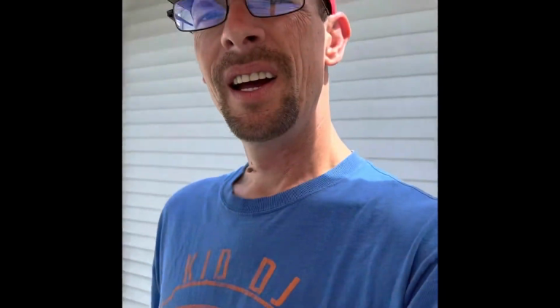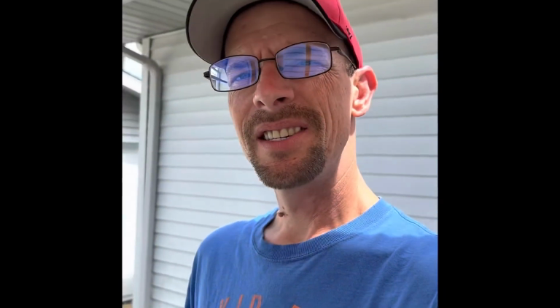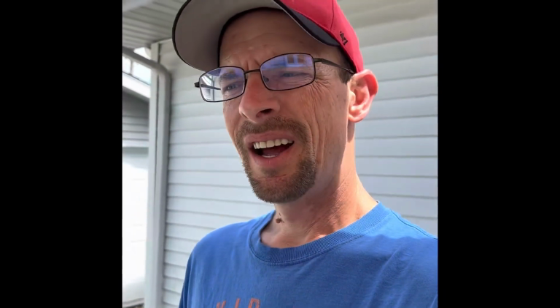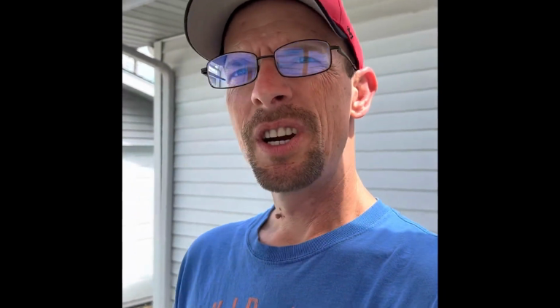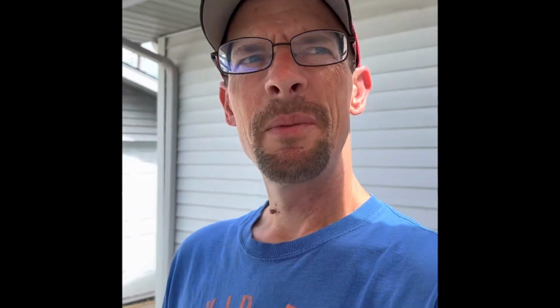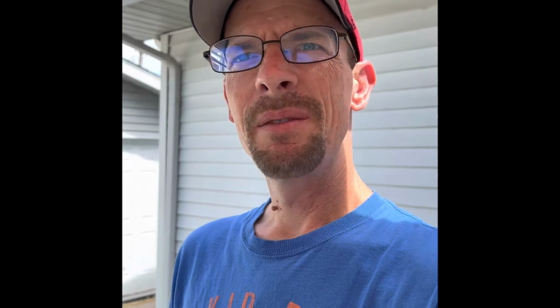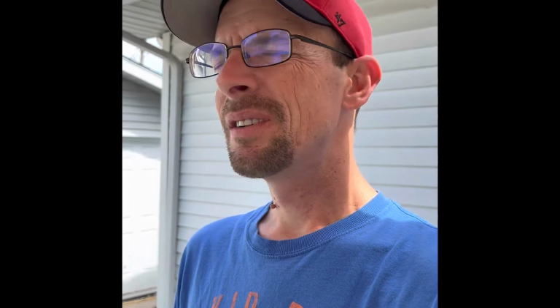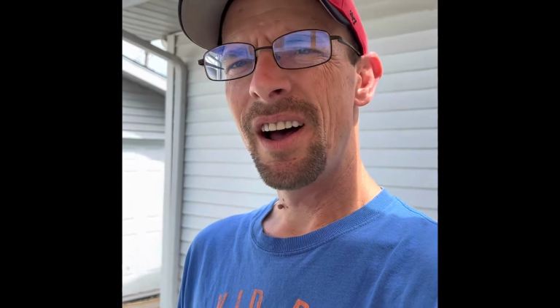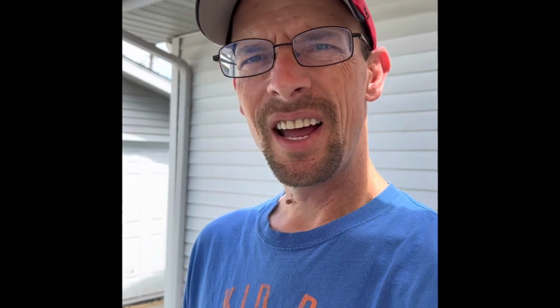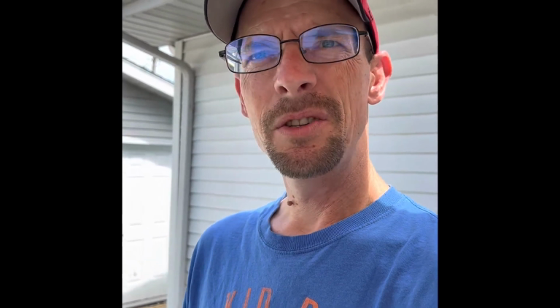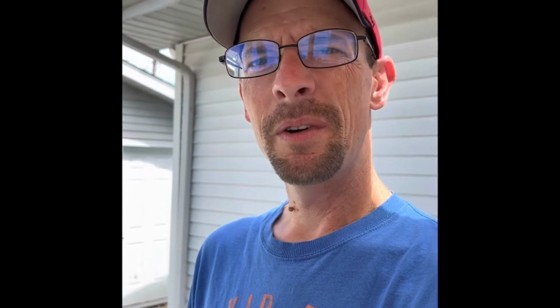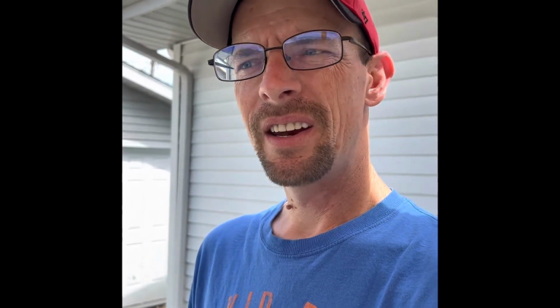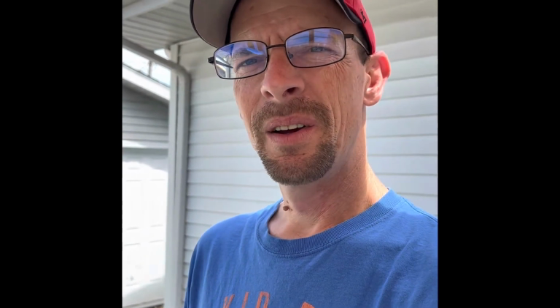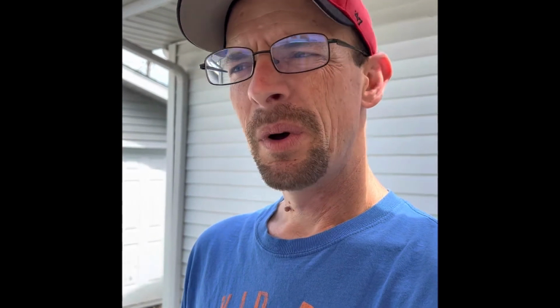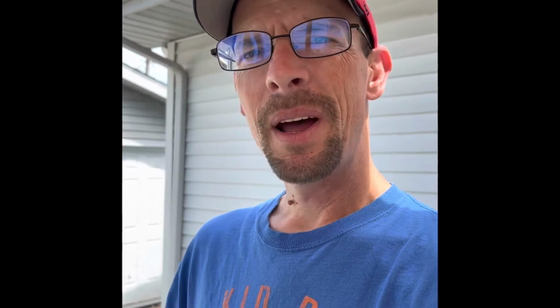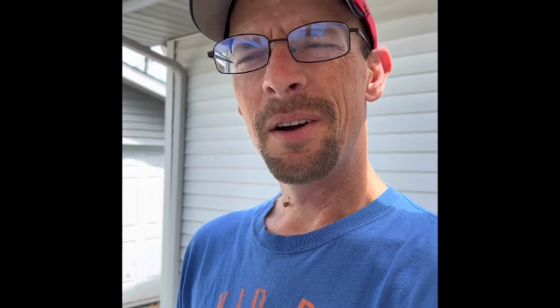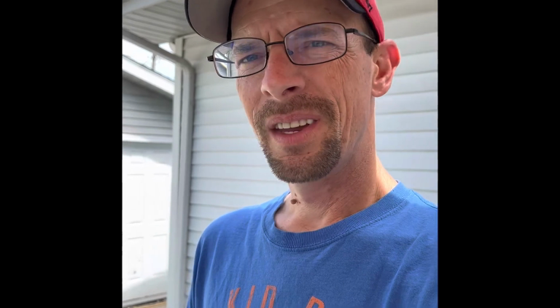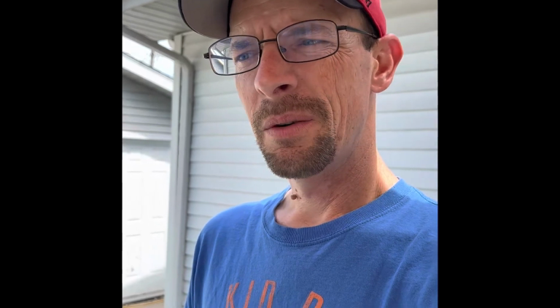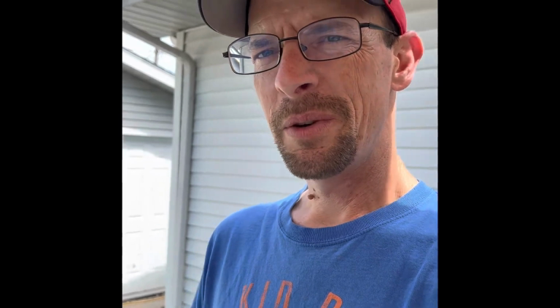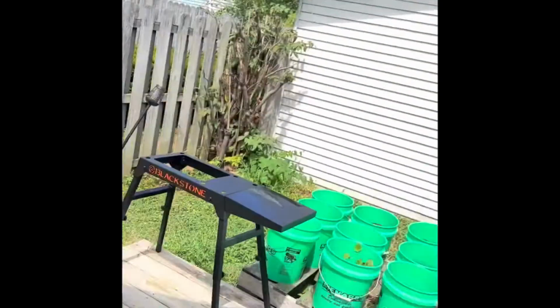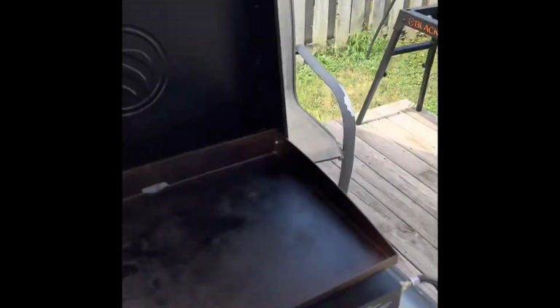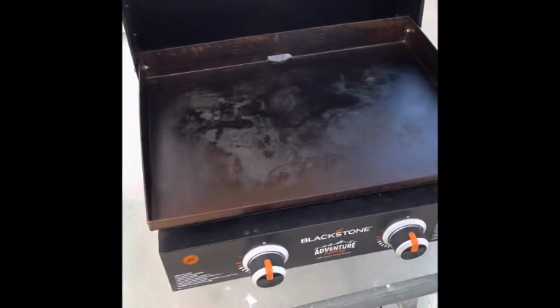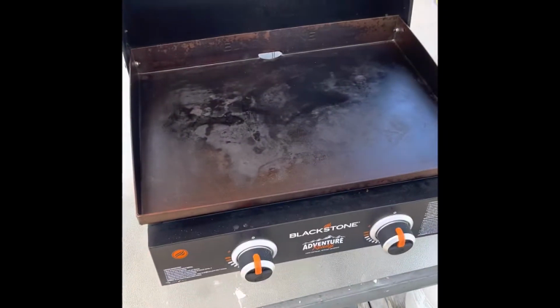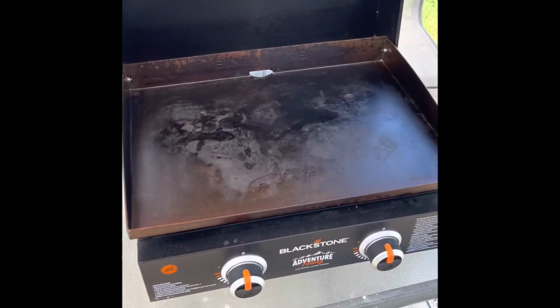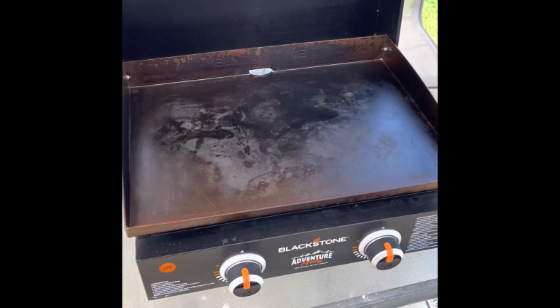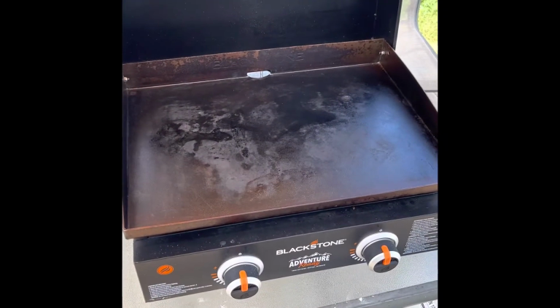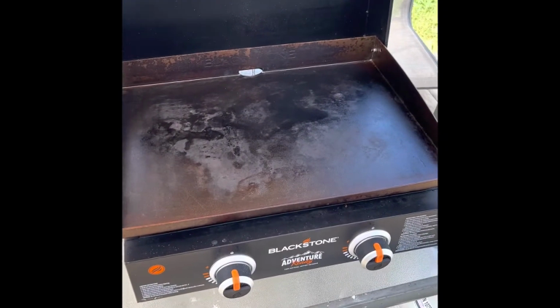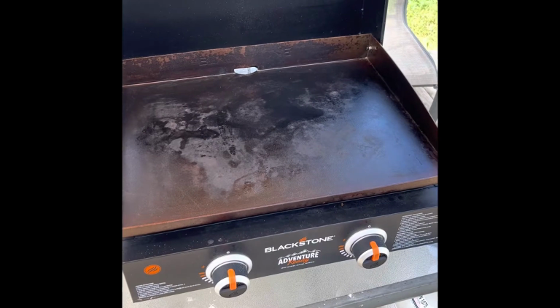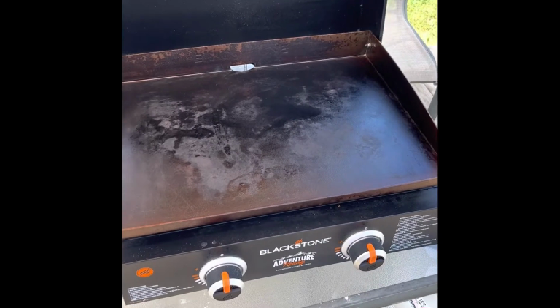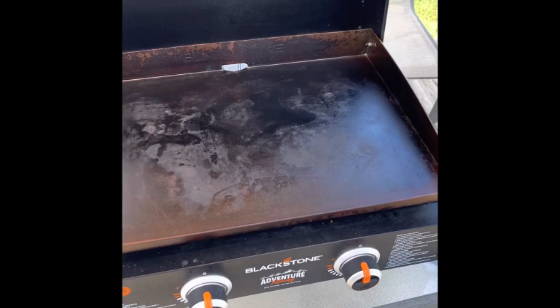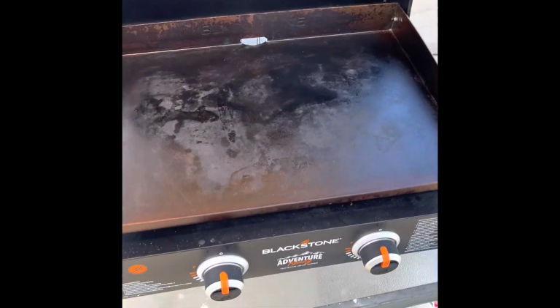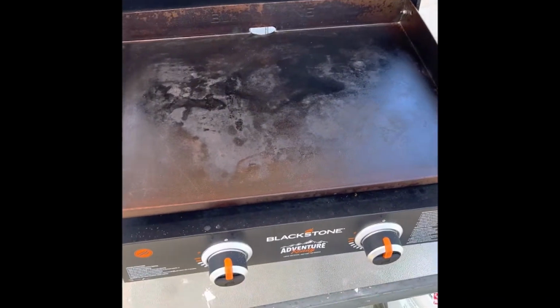Hey guys, I just want to share some information I was taught that I think is super helpful and wanted to pass along. My wife gave me this Blackstone for our anniversary this year and I really love it.